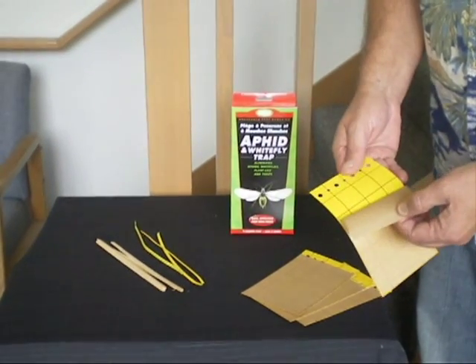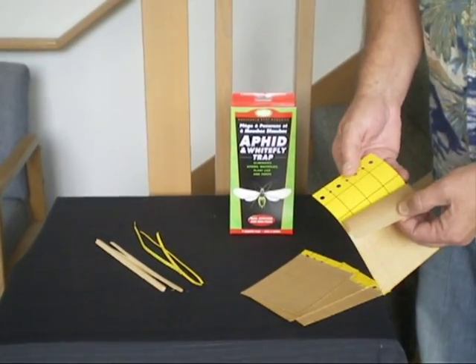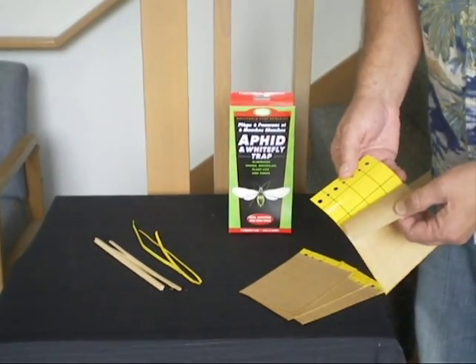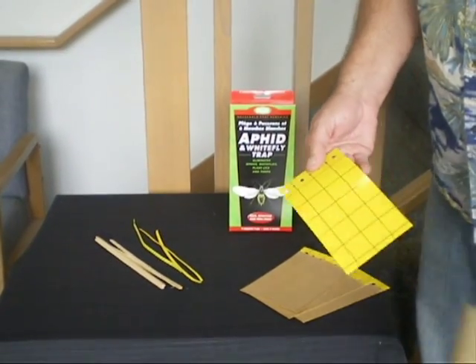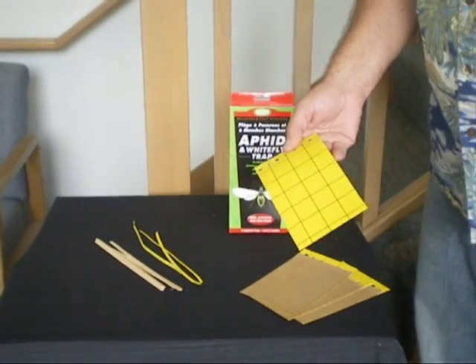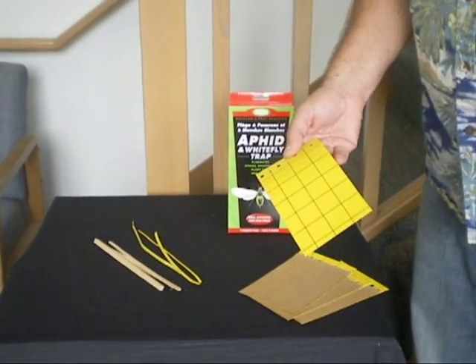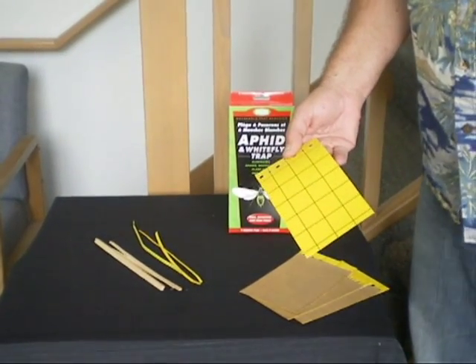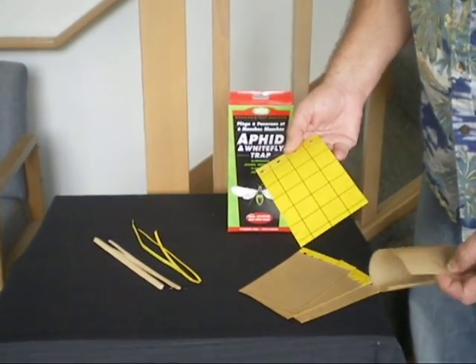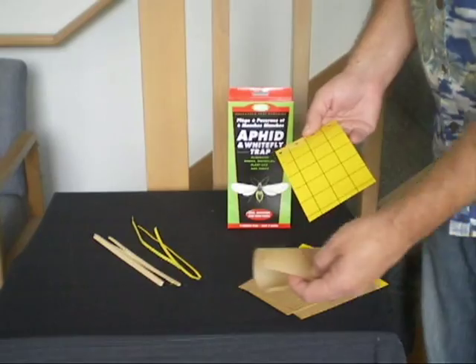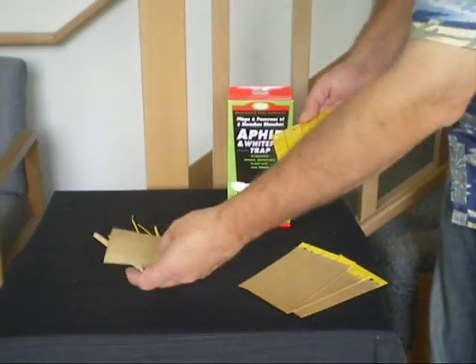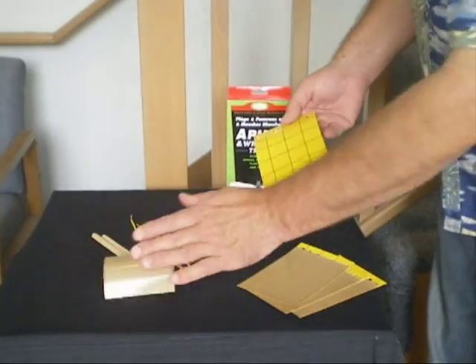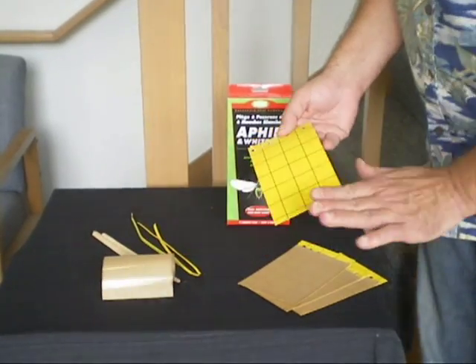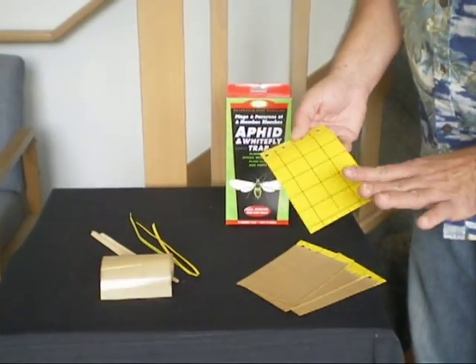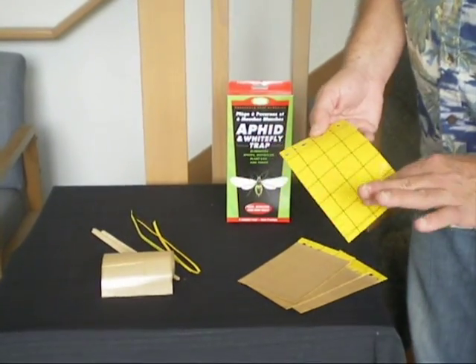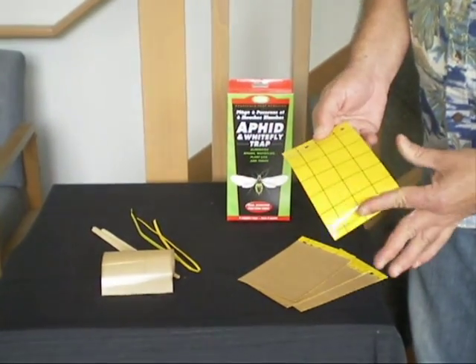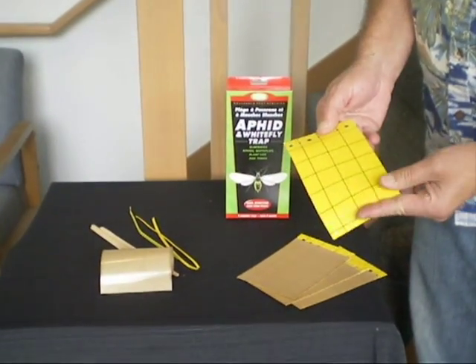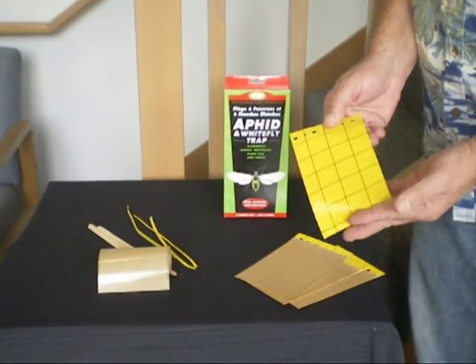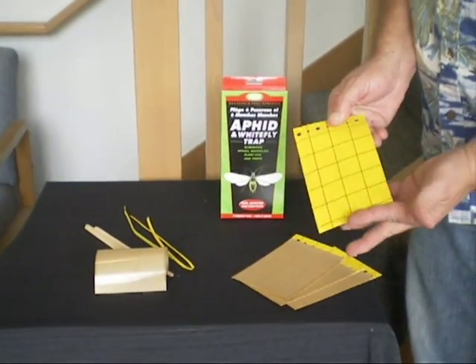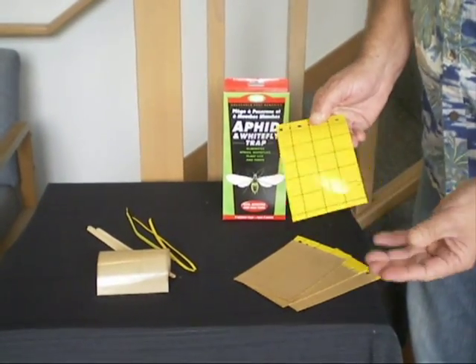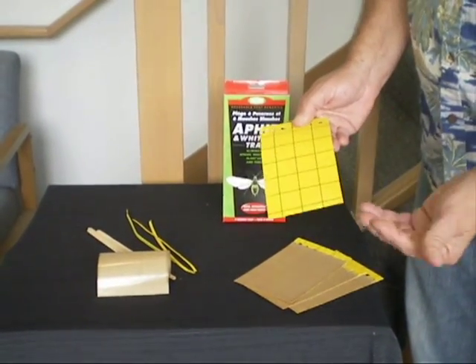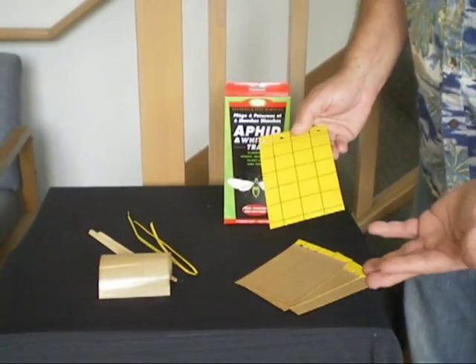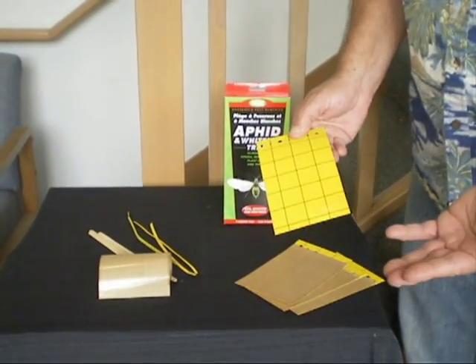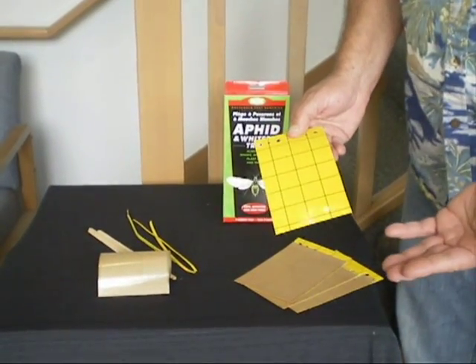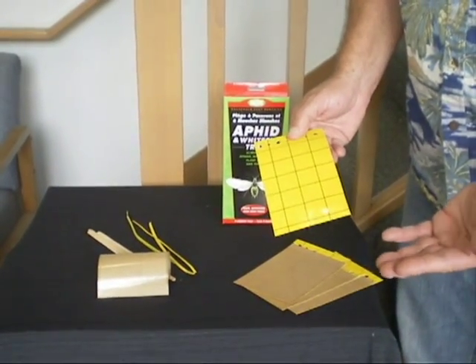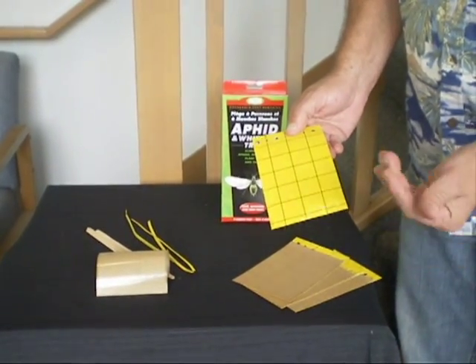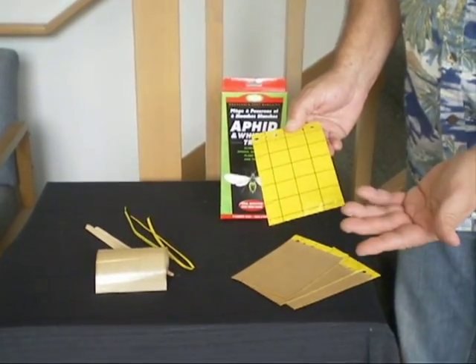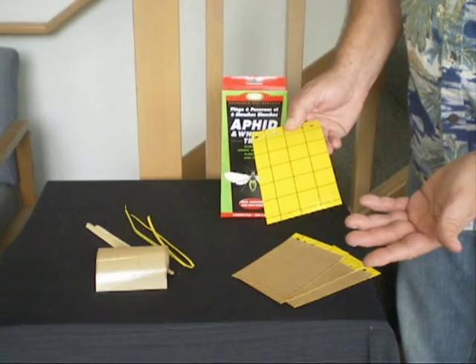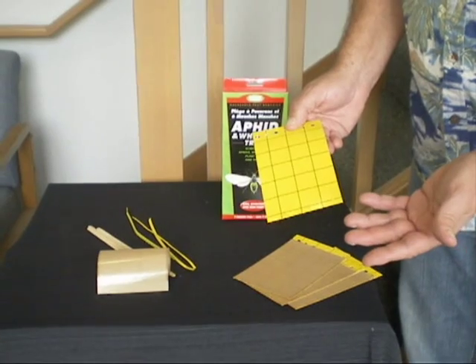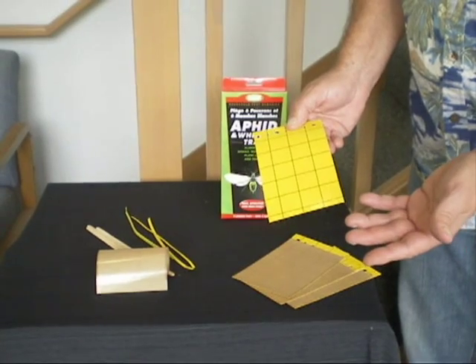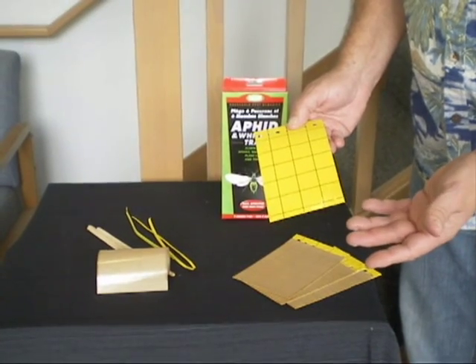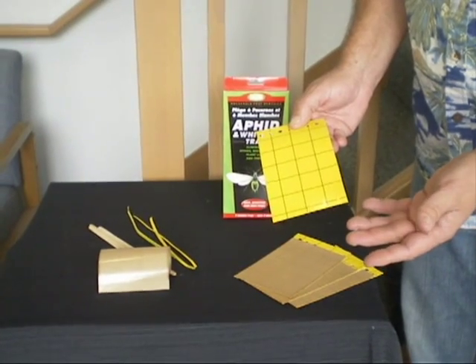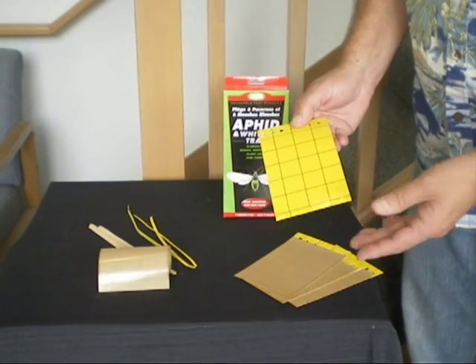Simply grab the peel-off and peel it off in one continuous motion. The adhesive won't stick to your hands, but if you do get it on your hands, you can use a little cooking oil to take it off.